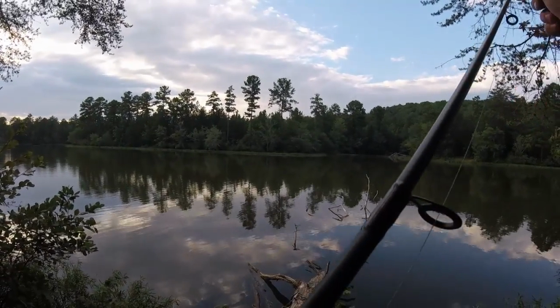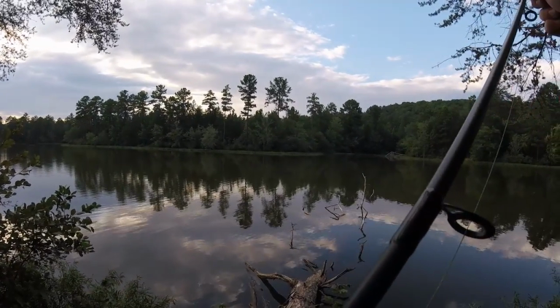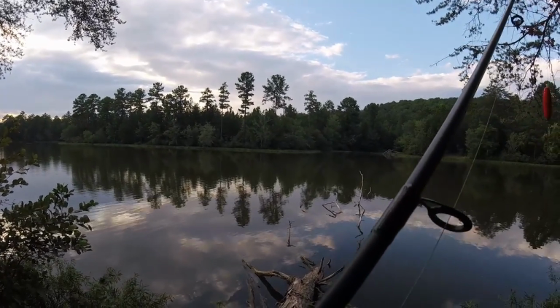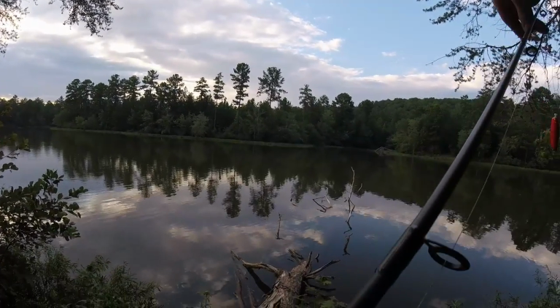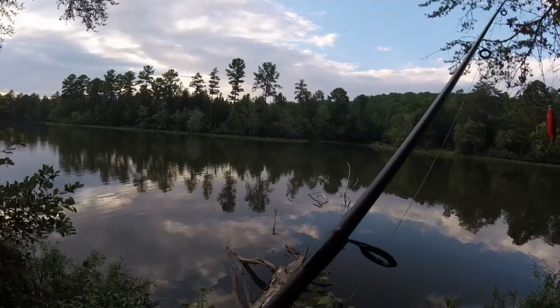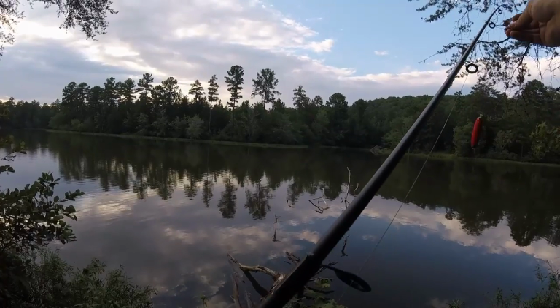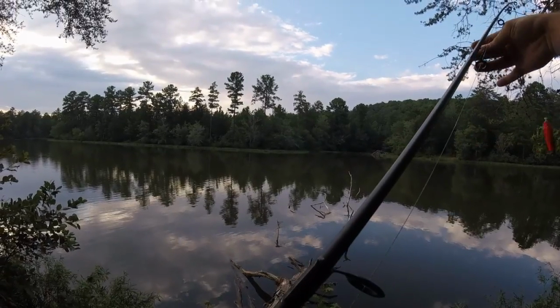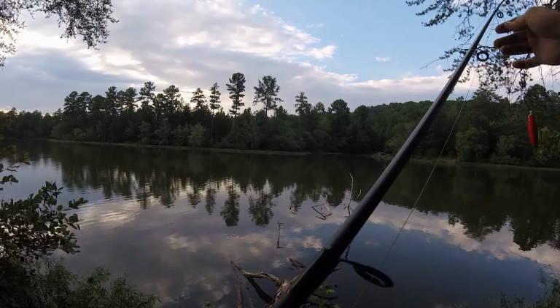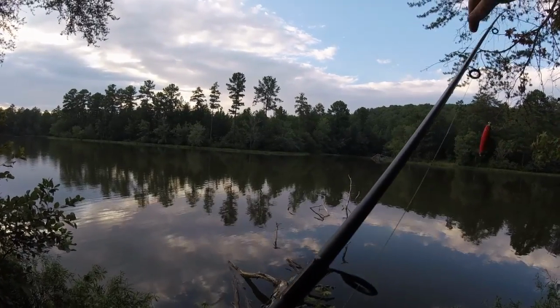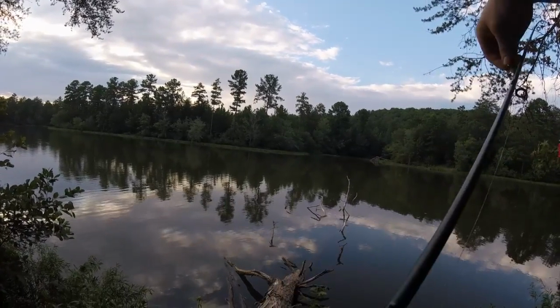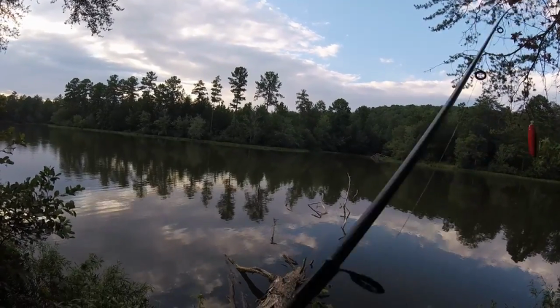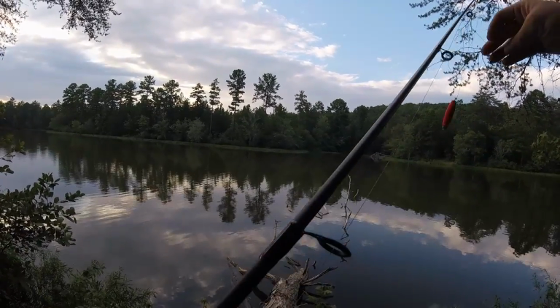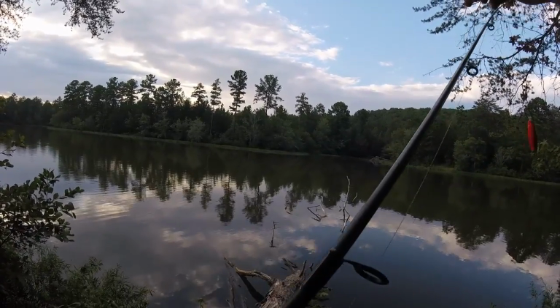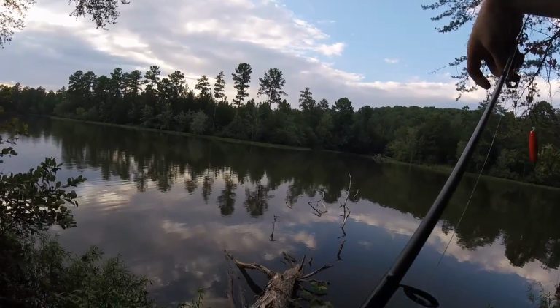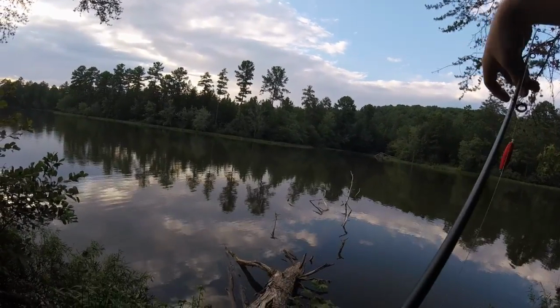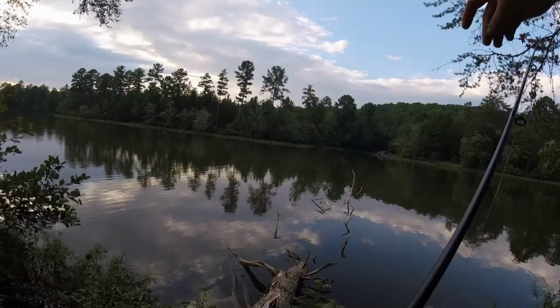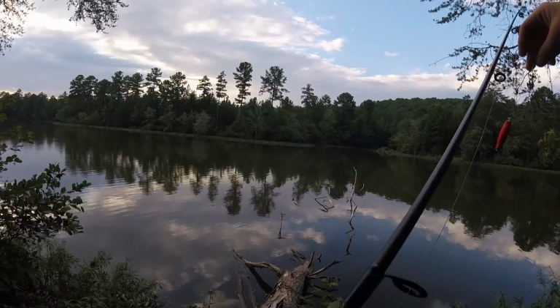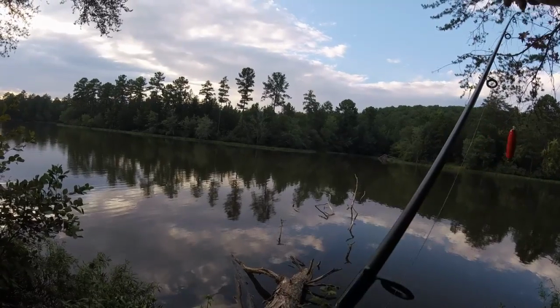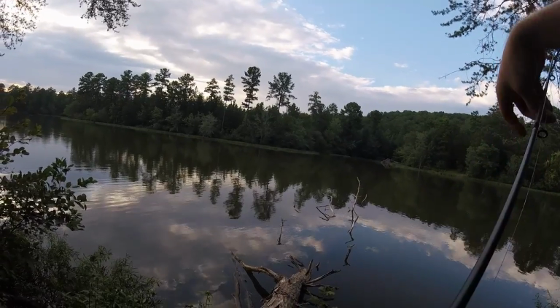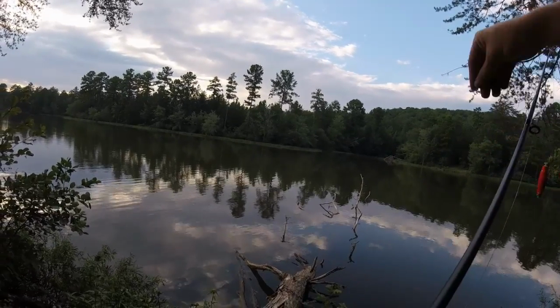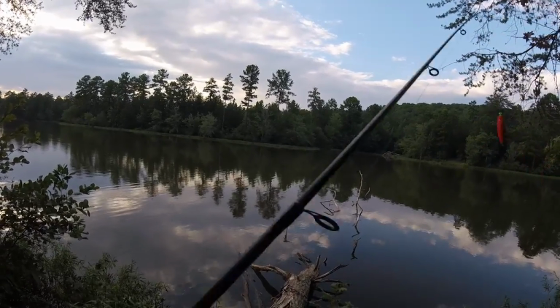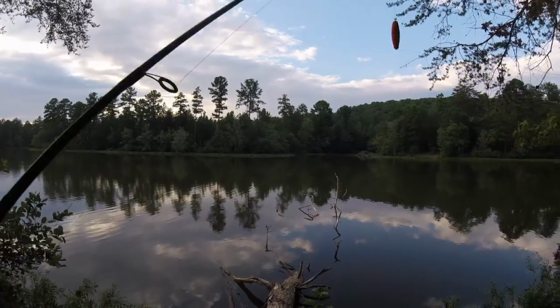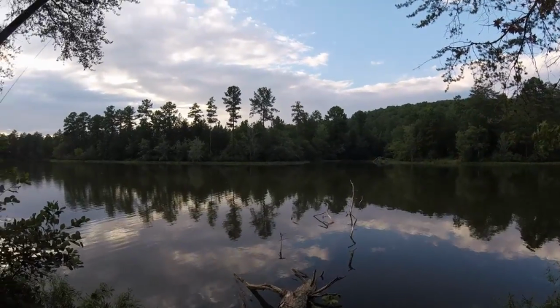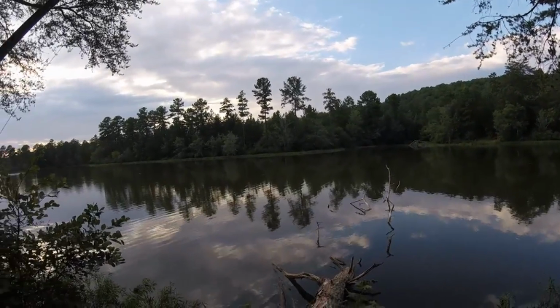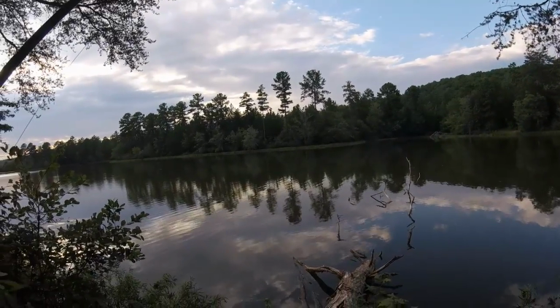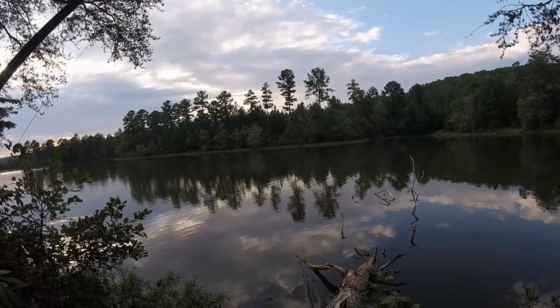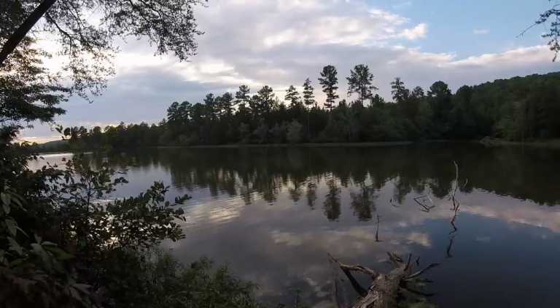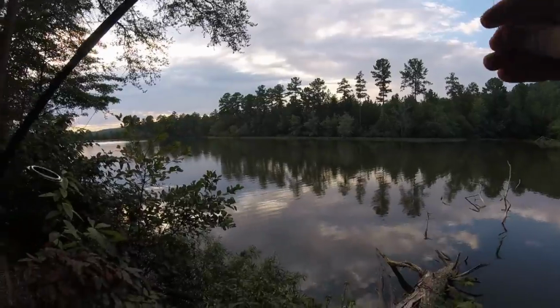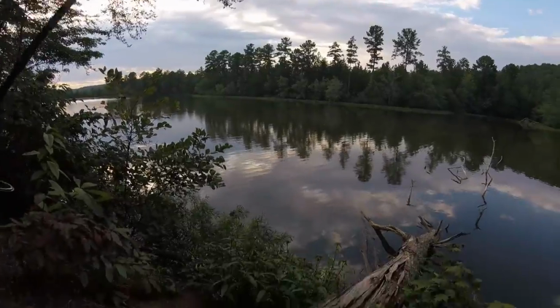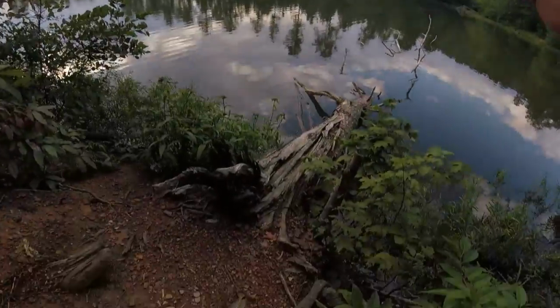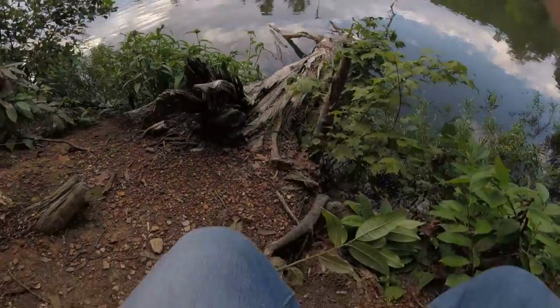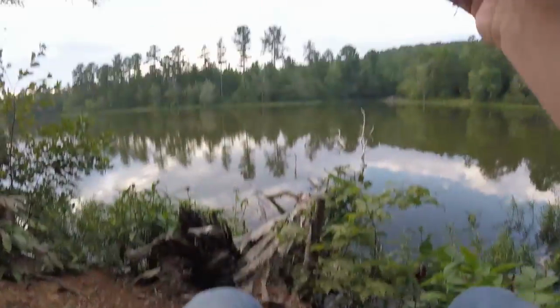I don't know what would happen if I hooked into a 30 to 50 pound catfish, but part of the fun in budget fishing is finding out those kinds of things. Maybe tonight we'll get to see that.